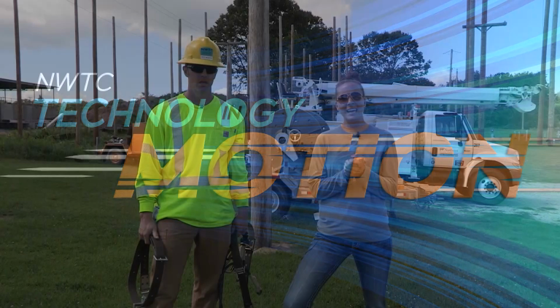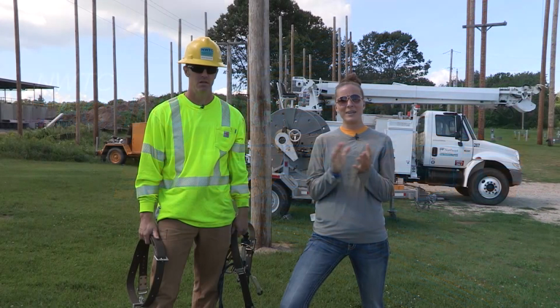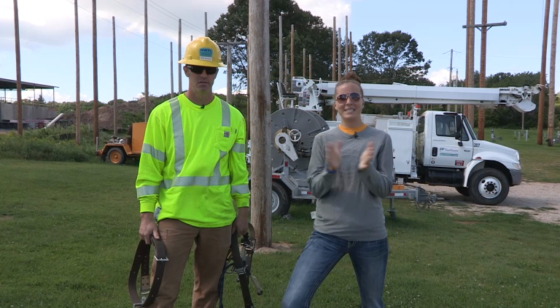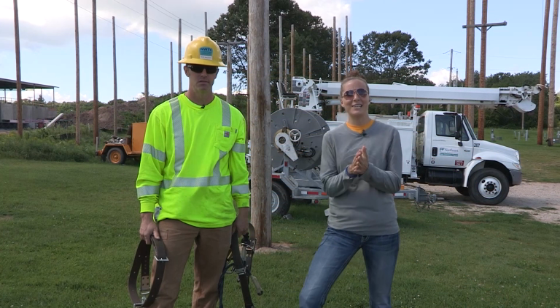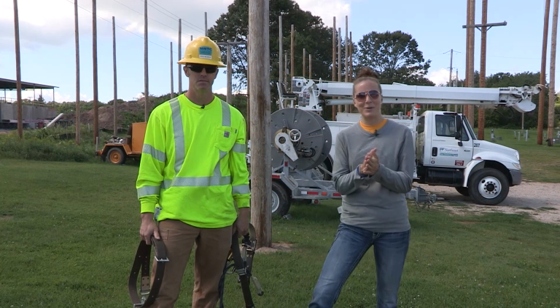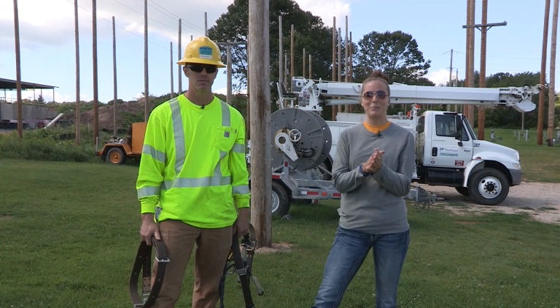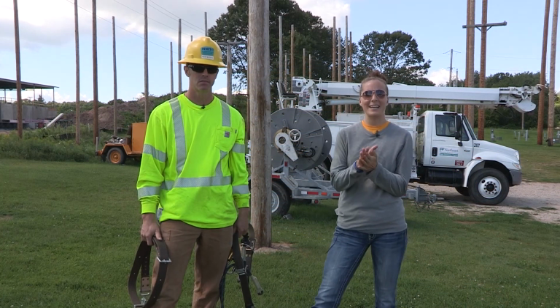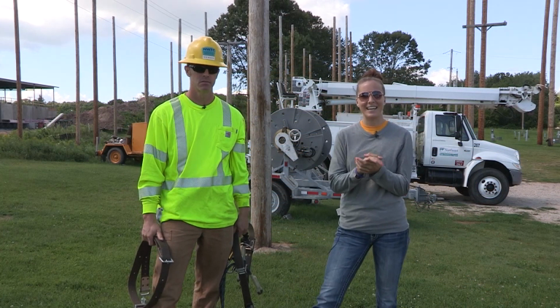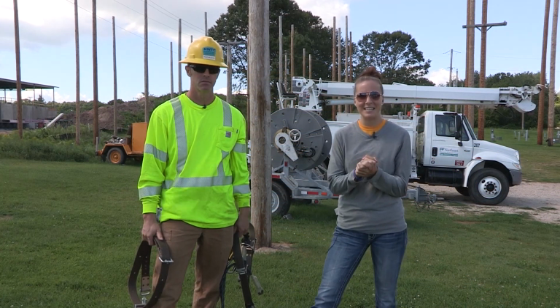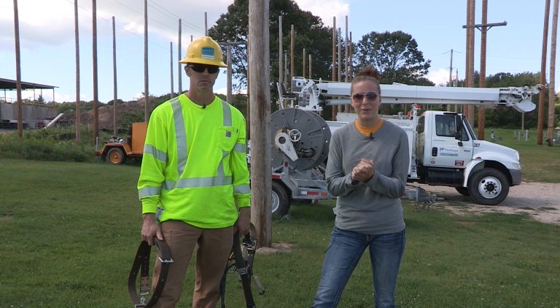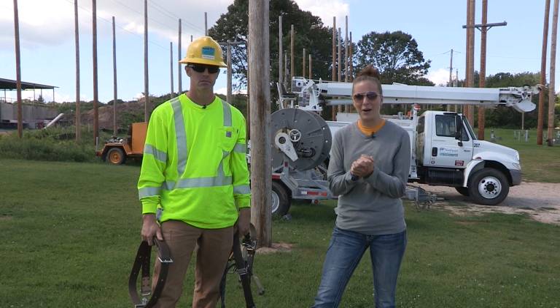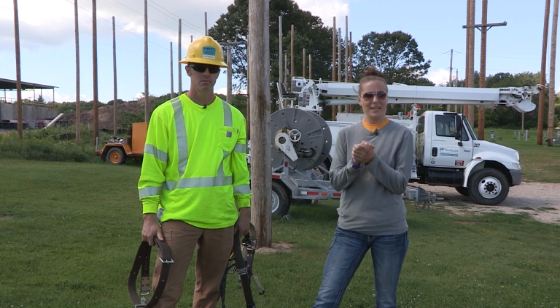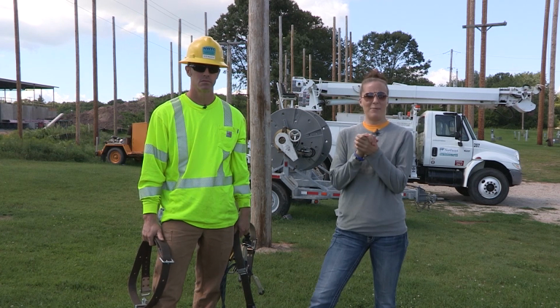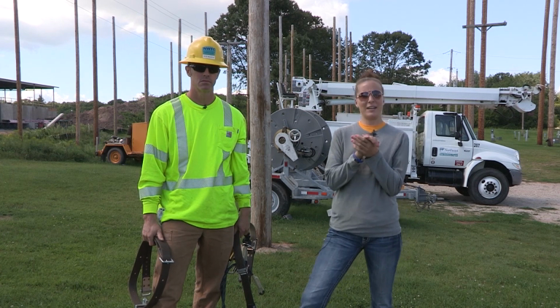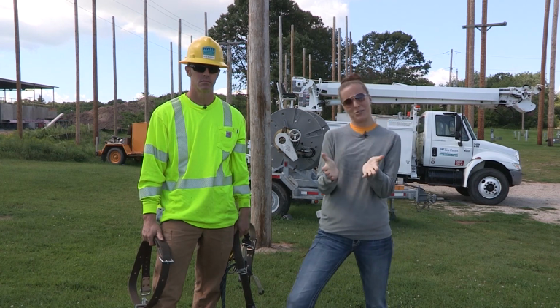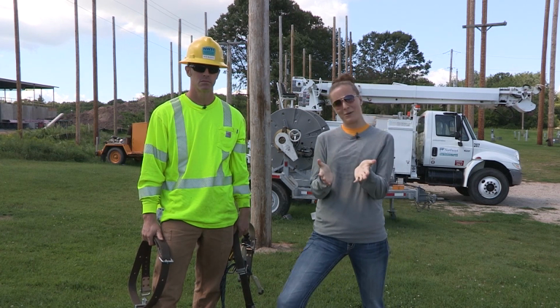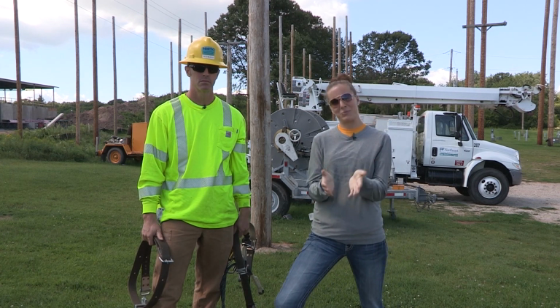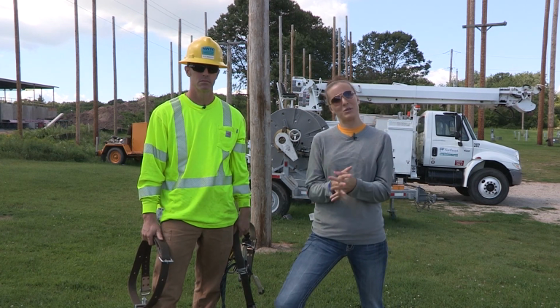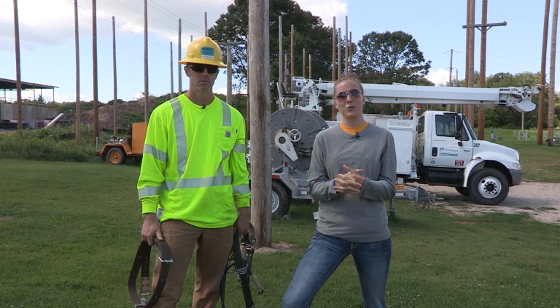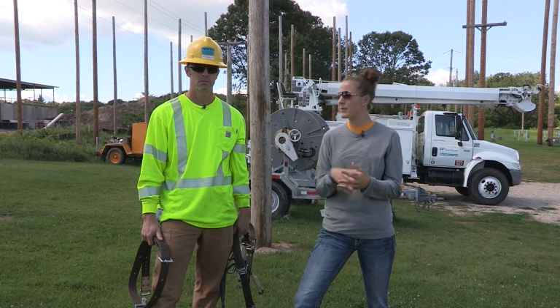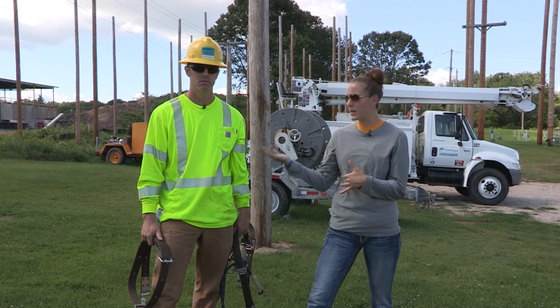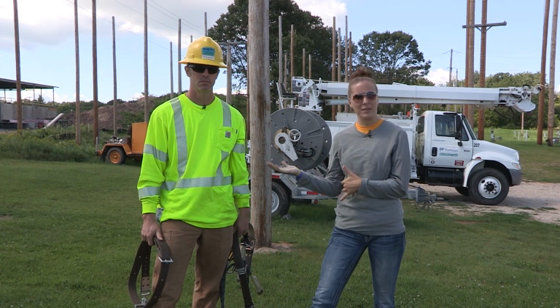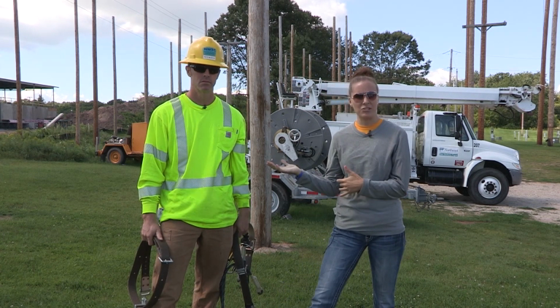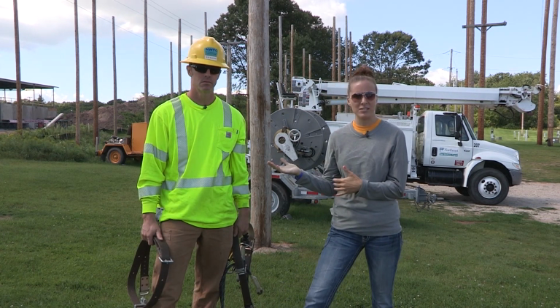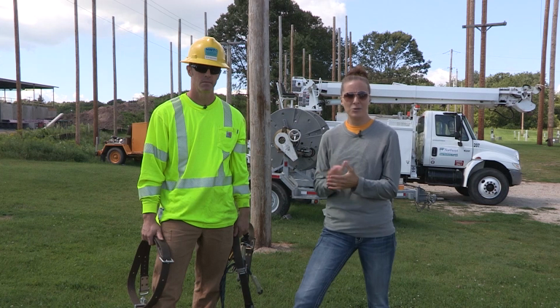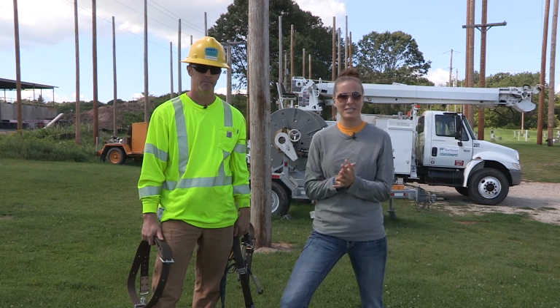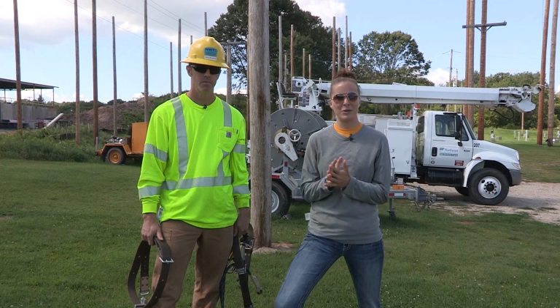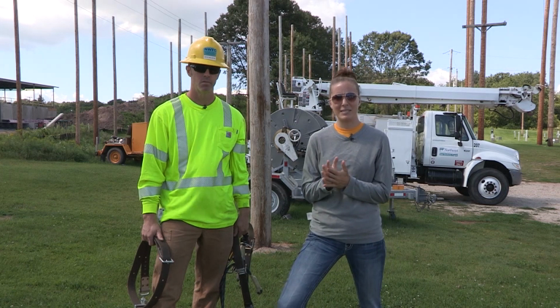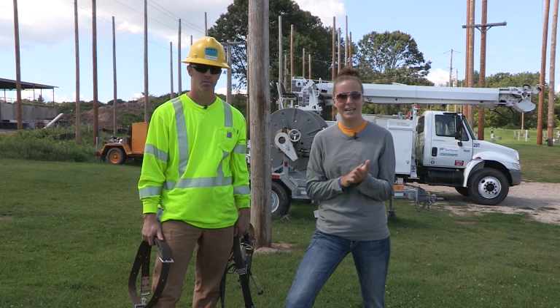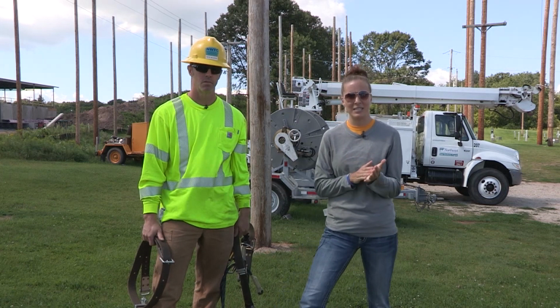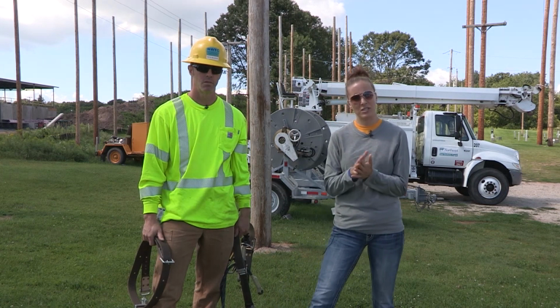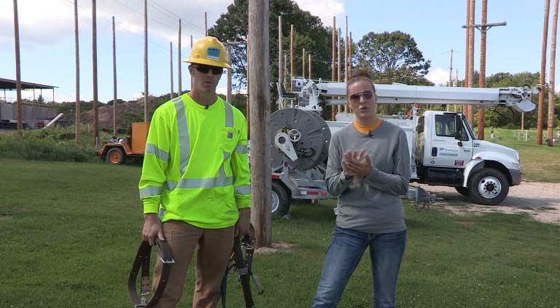Hey everyone, Heather with Technology in Motion back again. Today we are out with our electrical power distribution program and we have Pete here, one of the instructors, who is going to teach us about some of the technology that they use in this program.